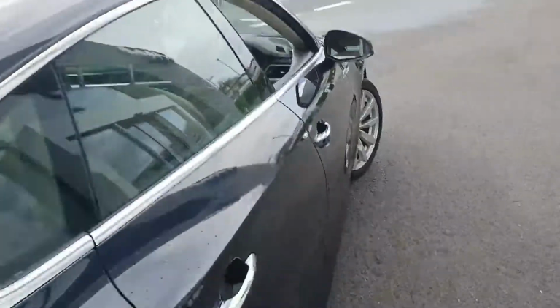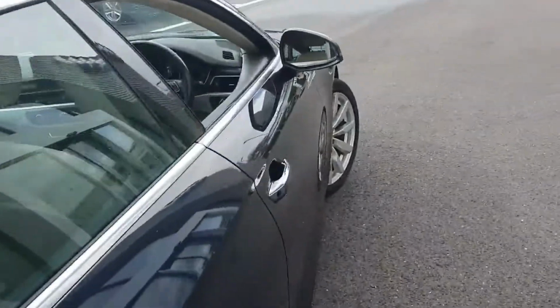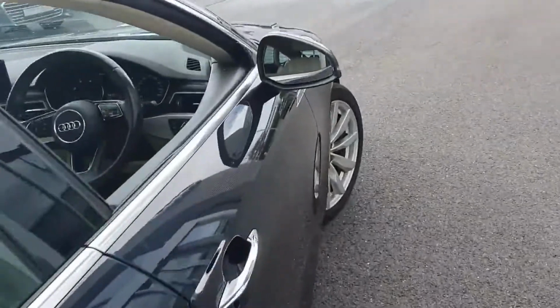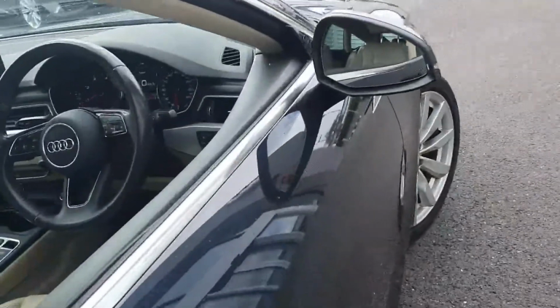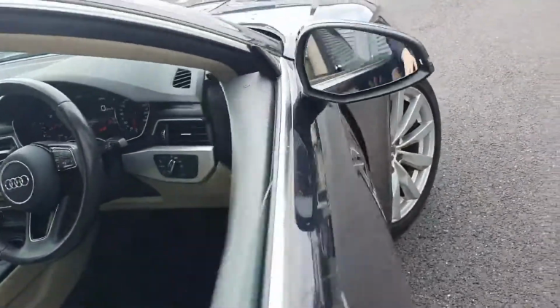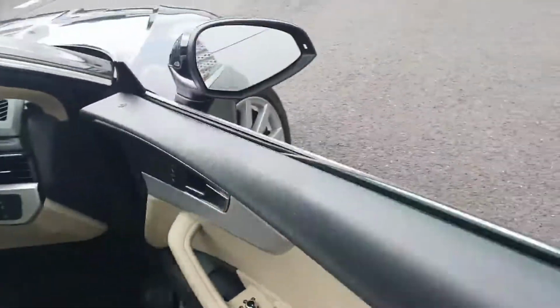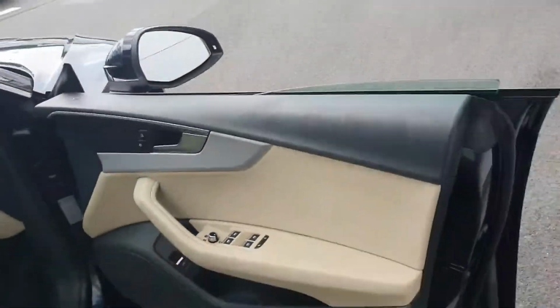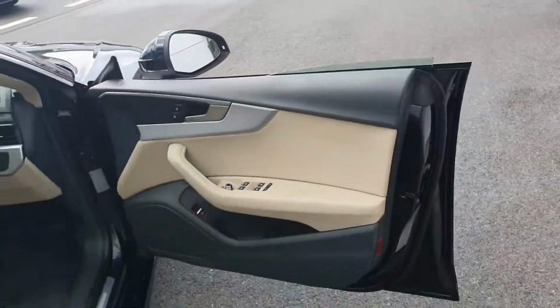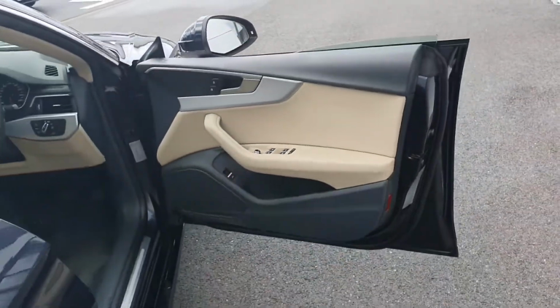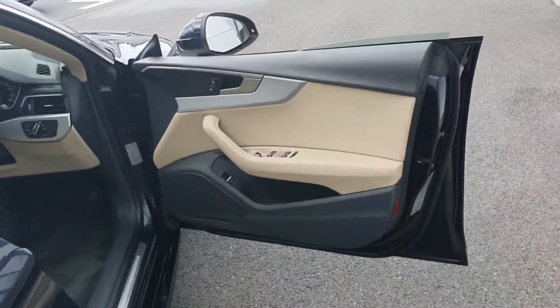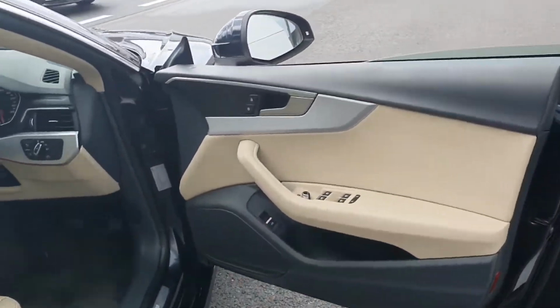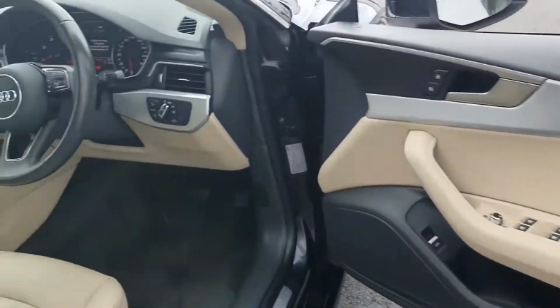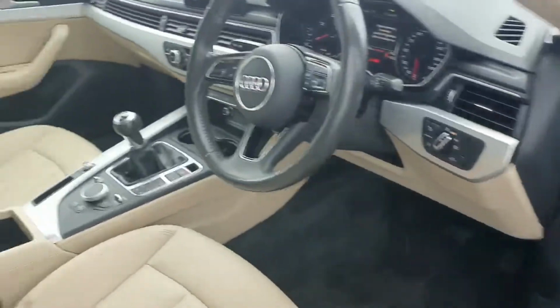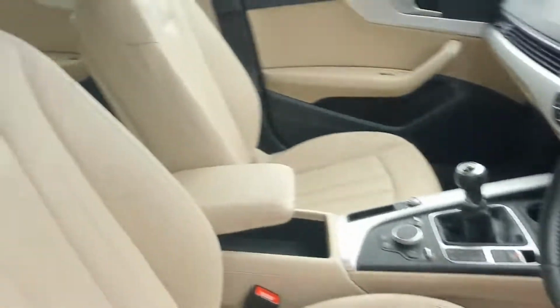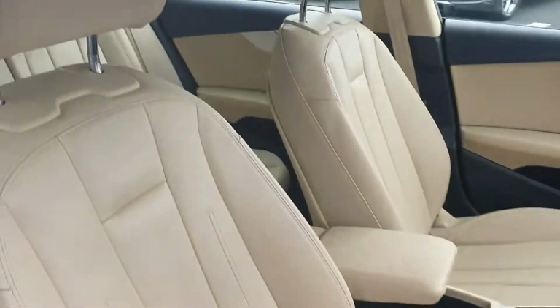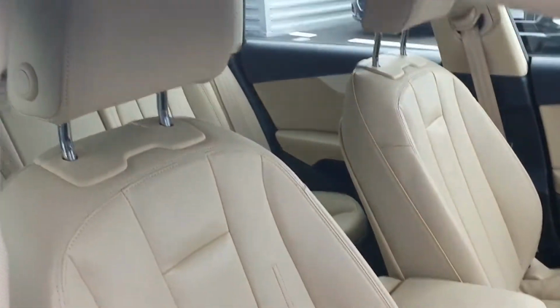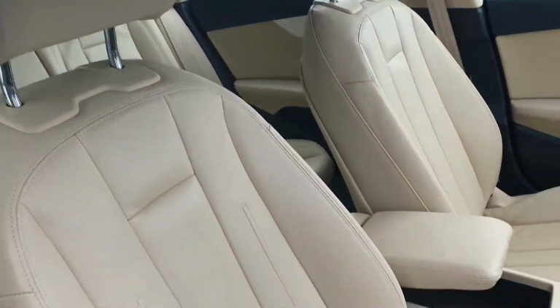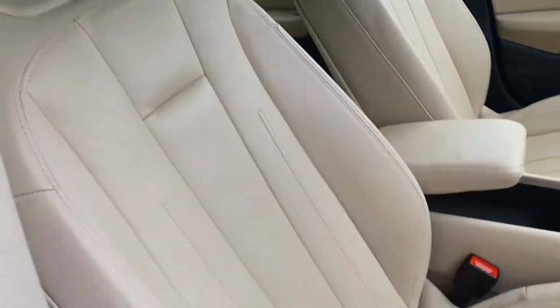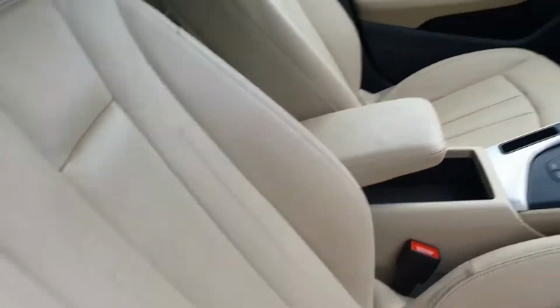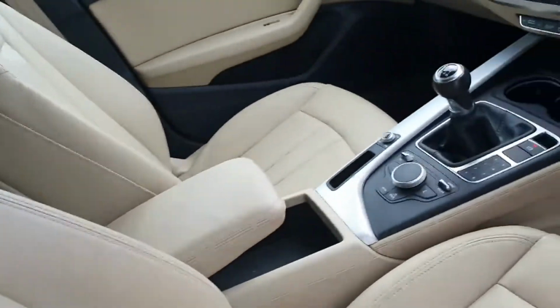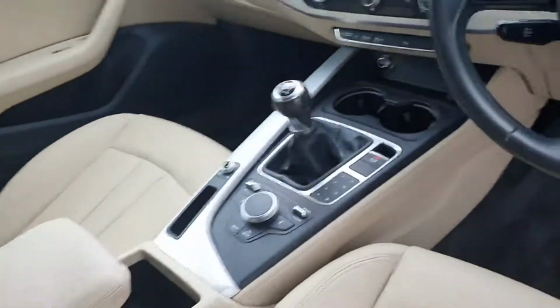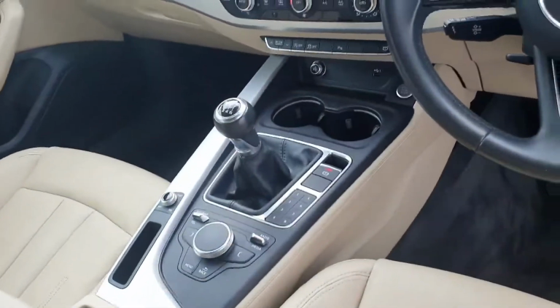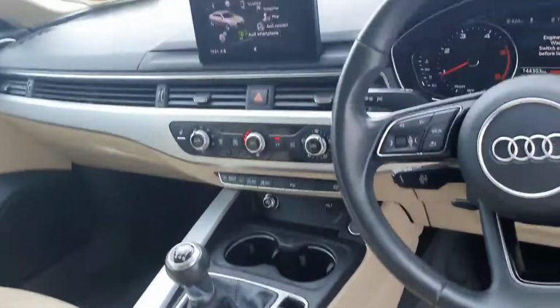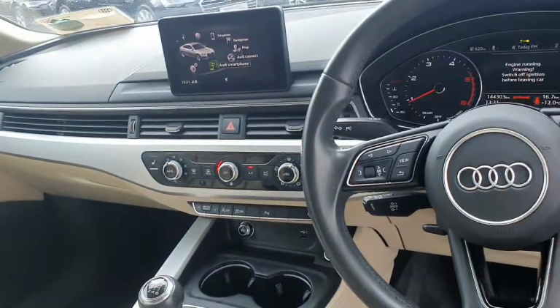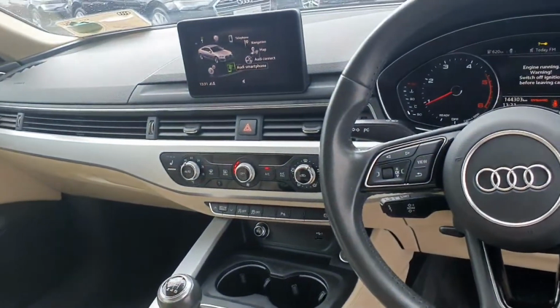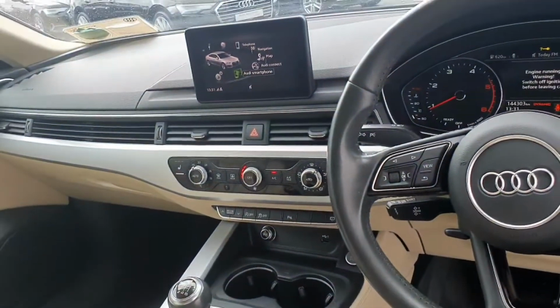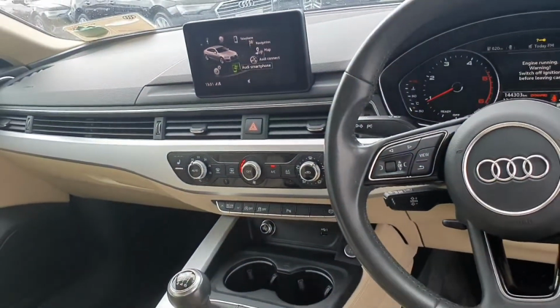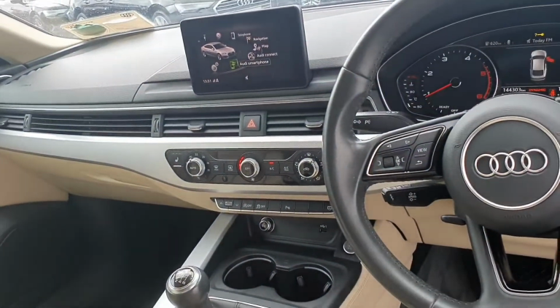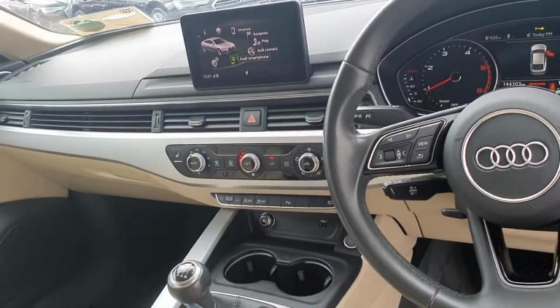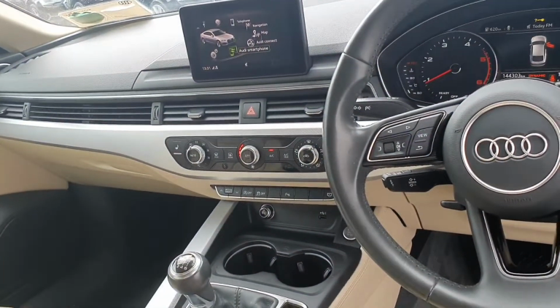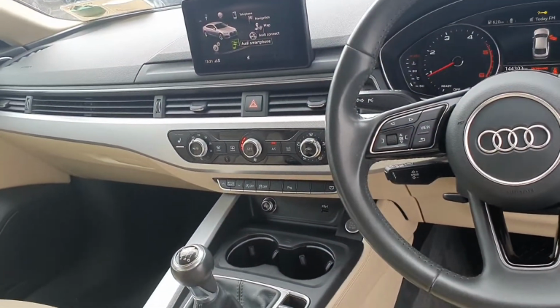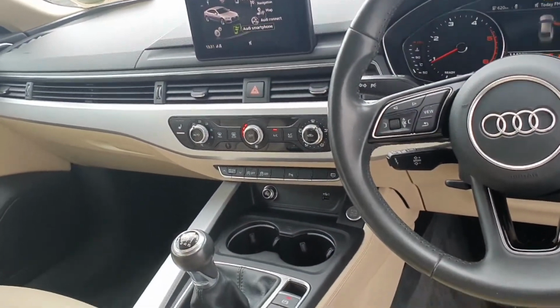Quick look inside. We have the signature pillarless doors in the A5 and a beautiful contrasting beige leather upholstery. These seats are heated. We have a 6-speed gearbox, satellite navigation, smartphone interface, and air conditioning amongst the features.